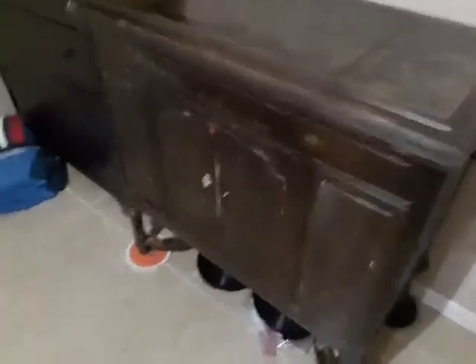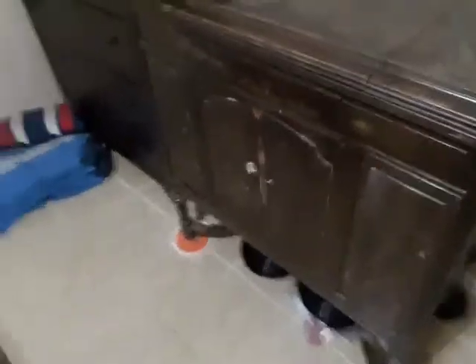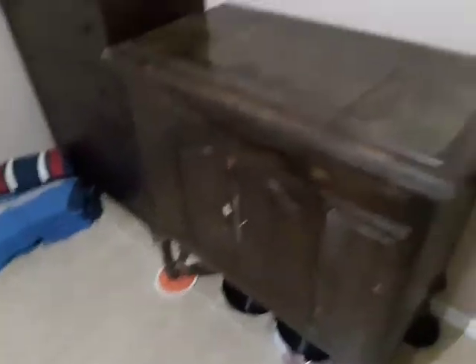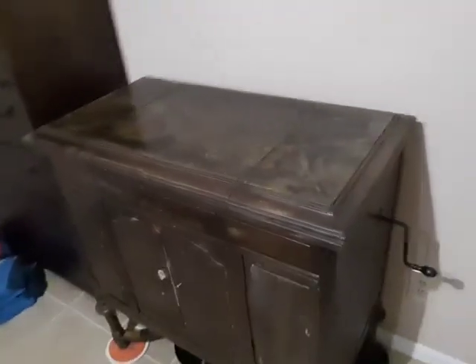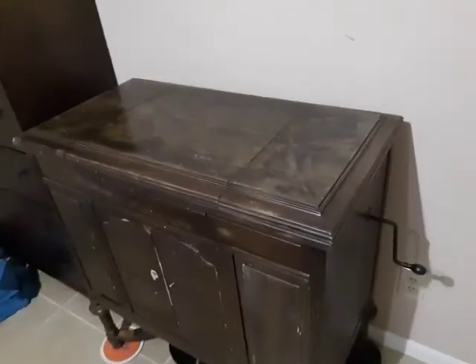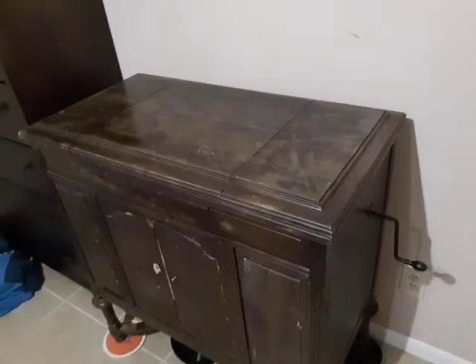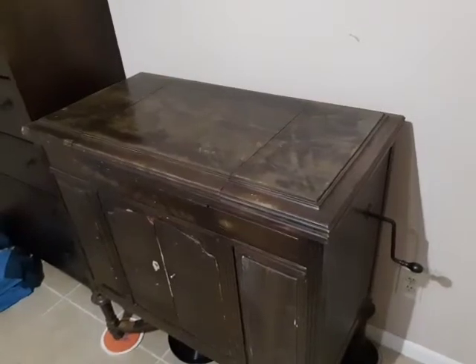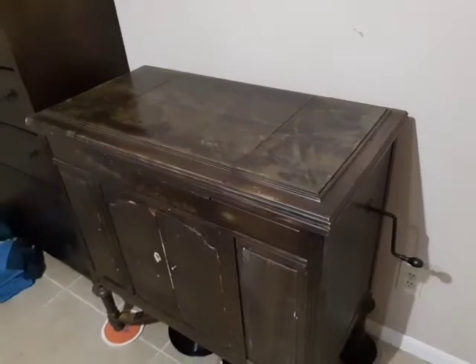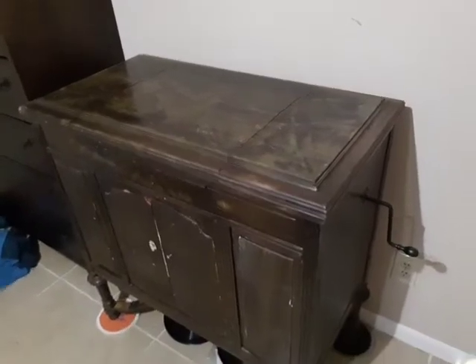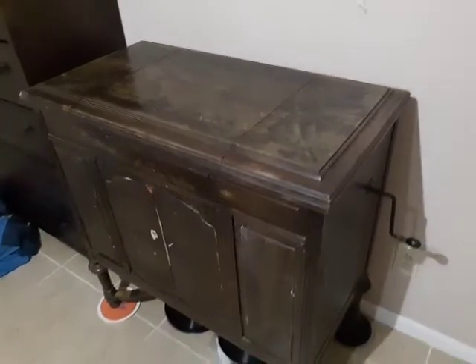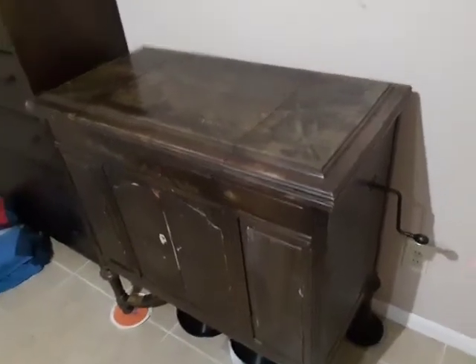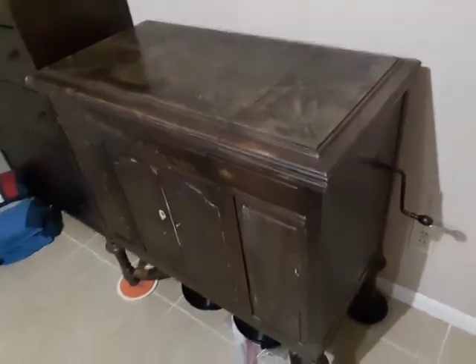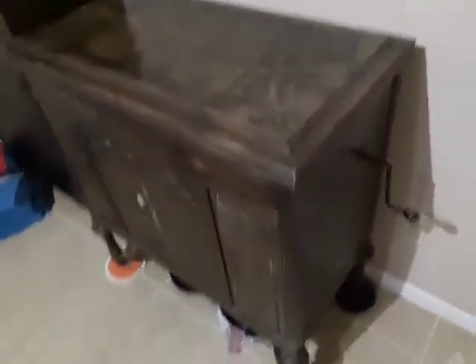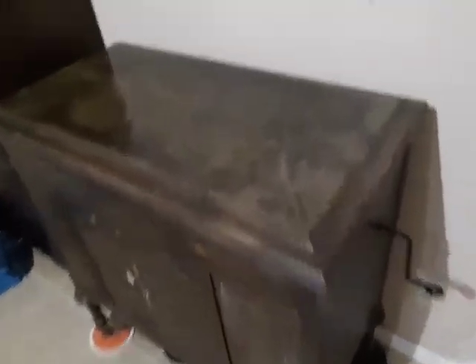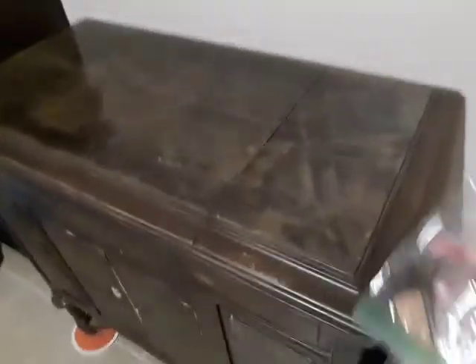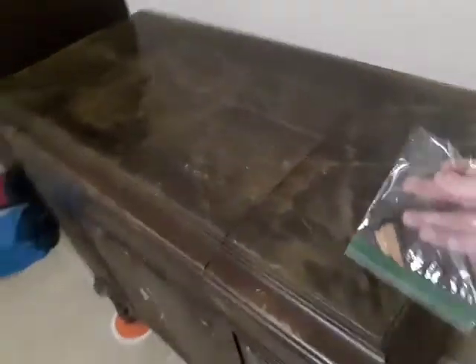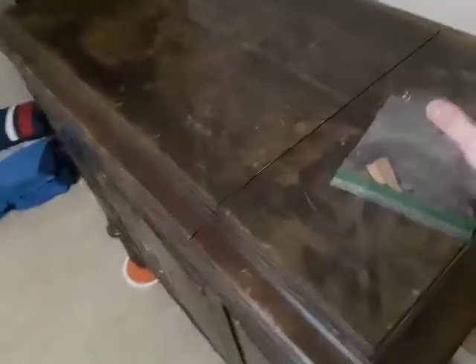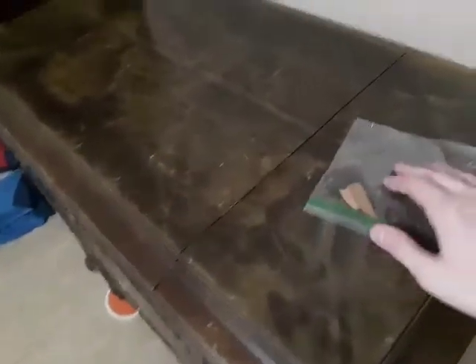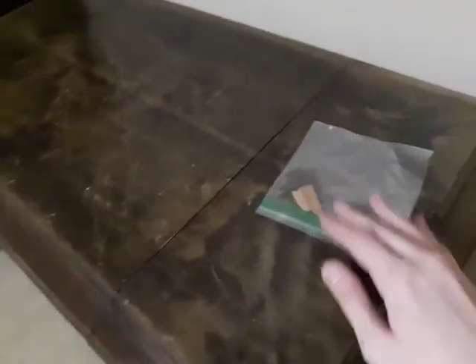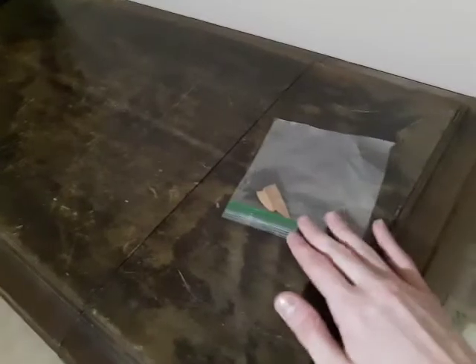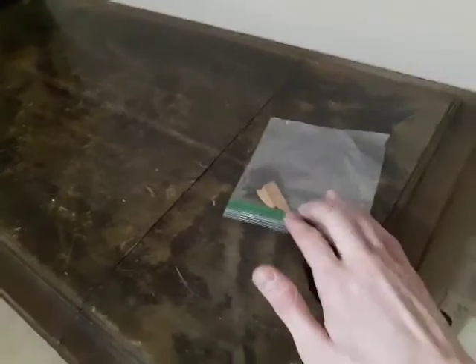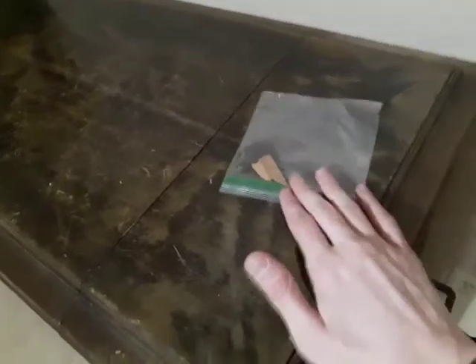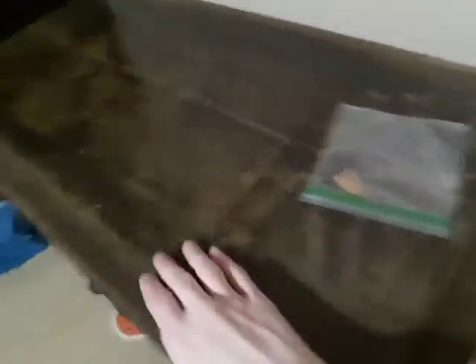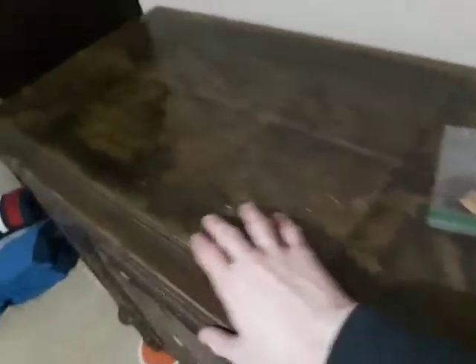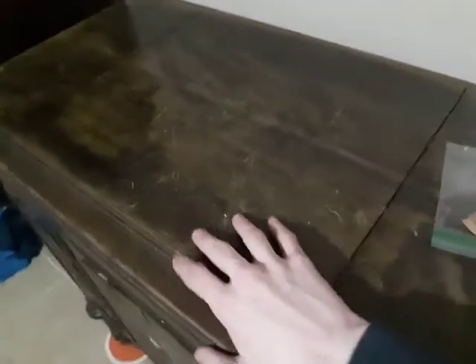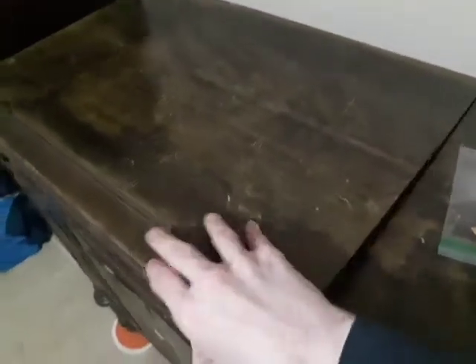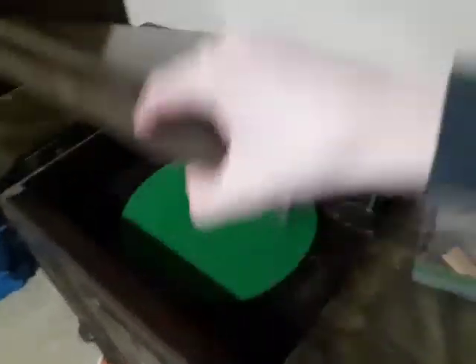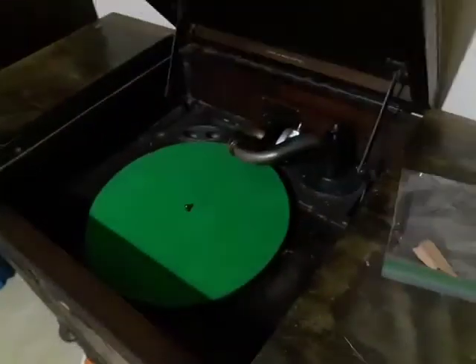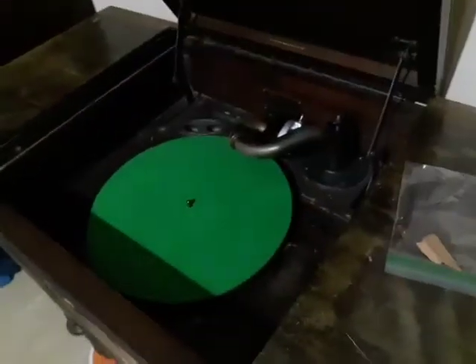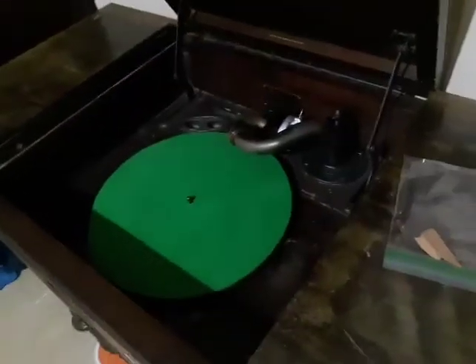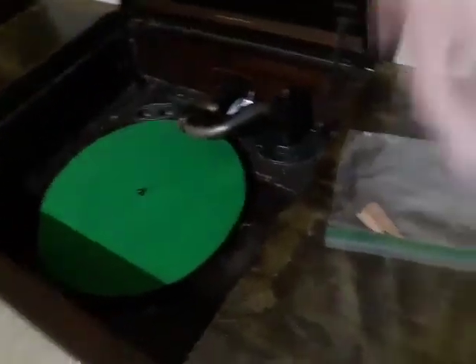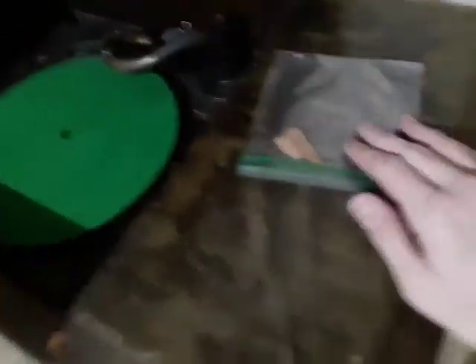This is a Victrola I bought today, a VV440, based on the serial number. It is from 1928. Here are just some various wood parts that were sitting in here when I bought it.